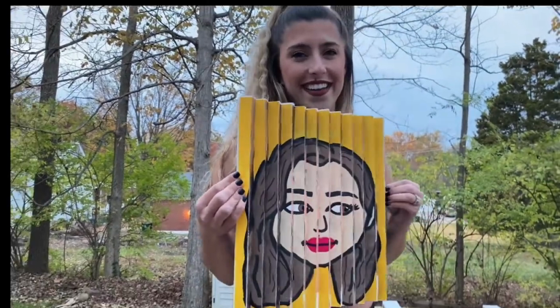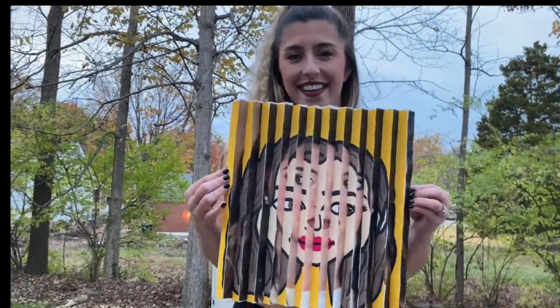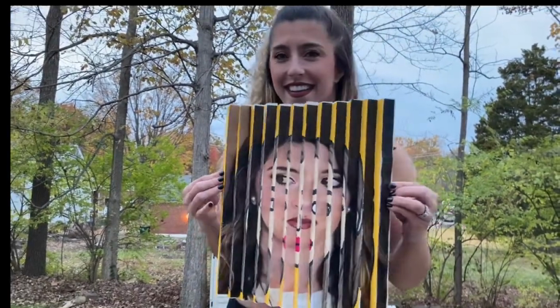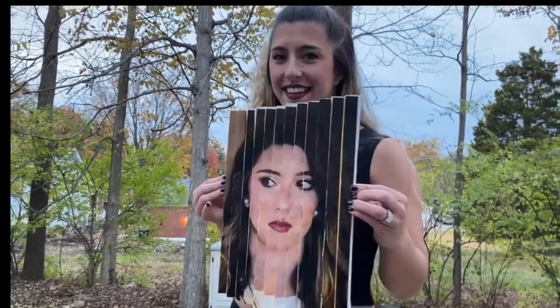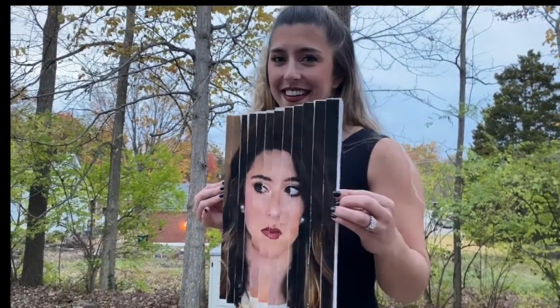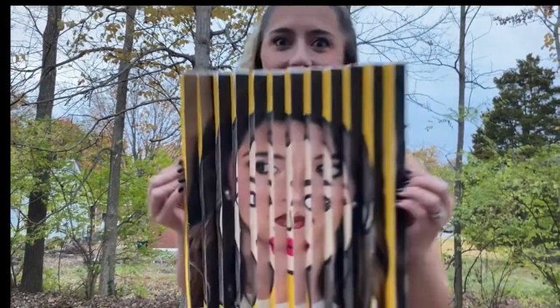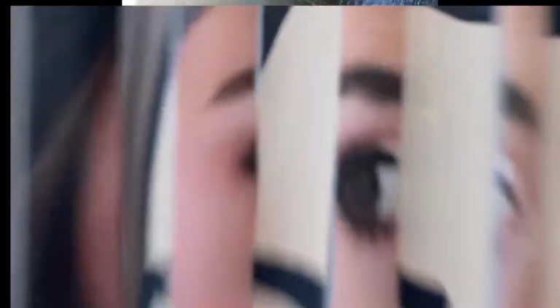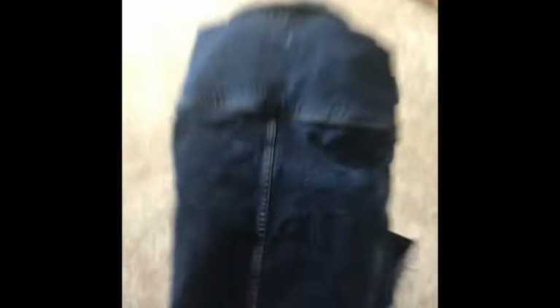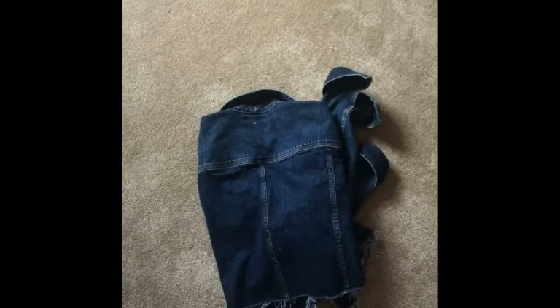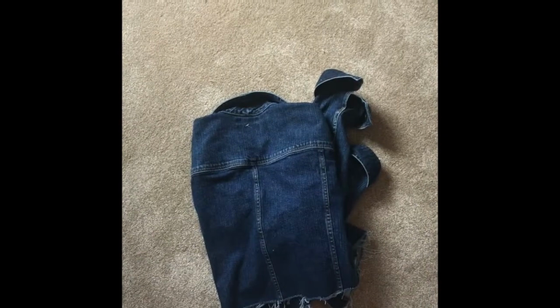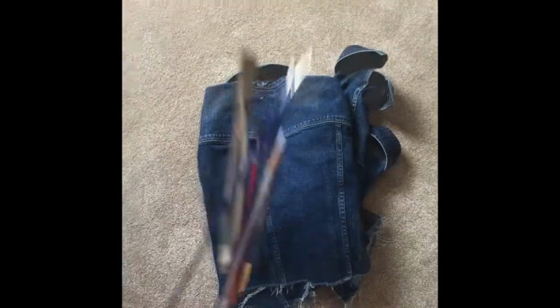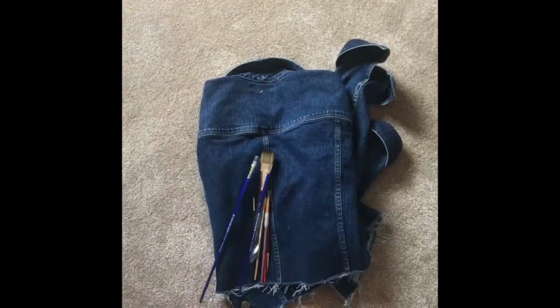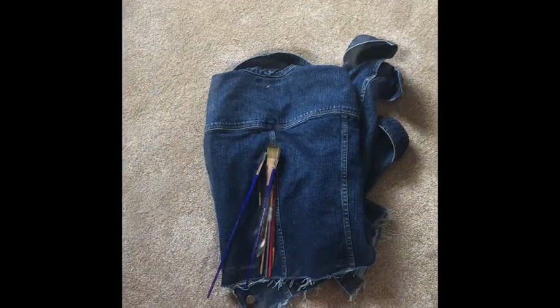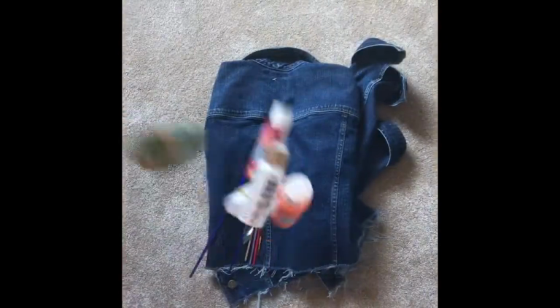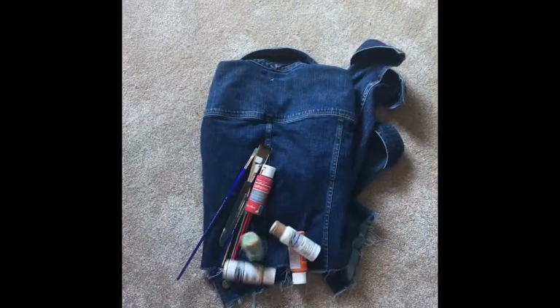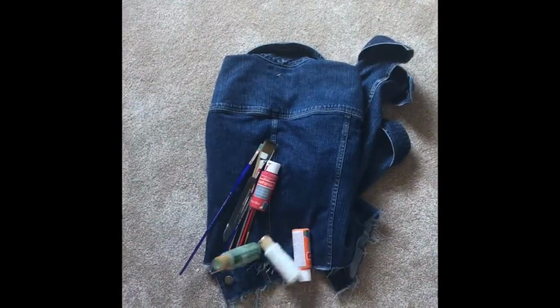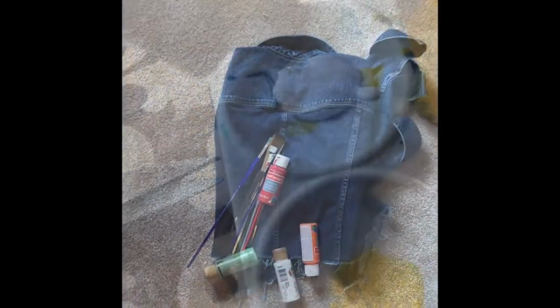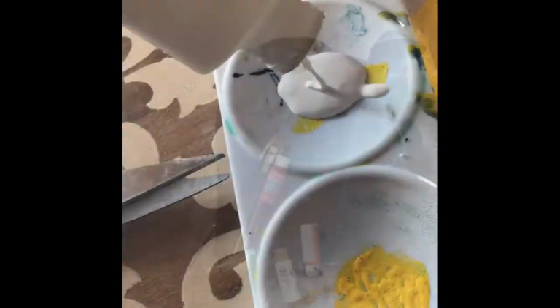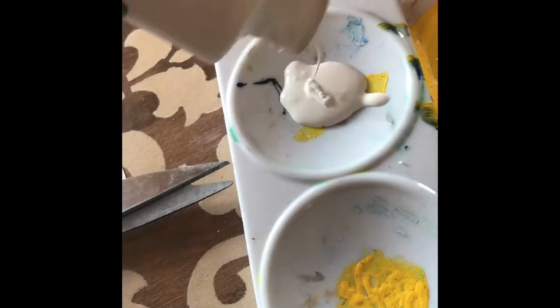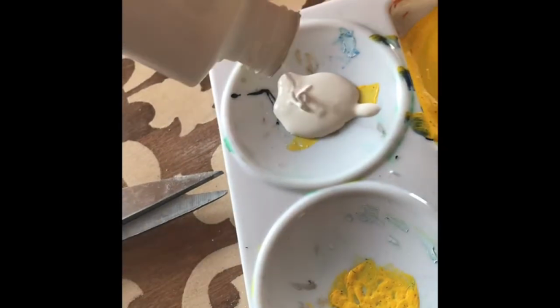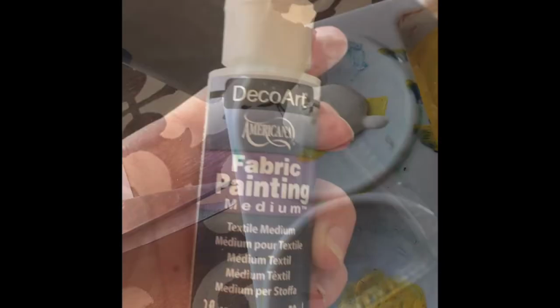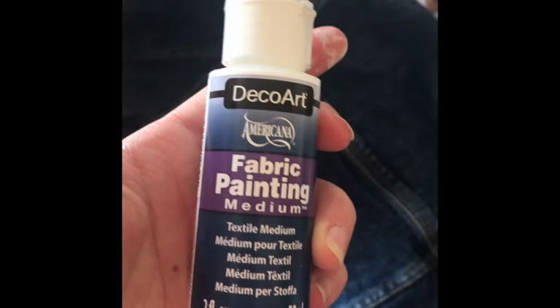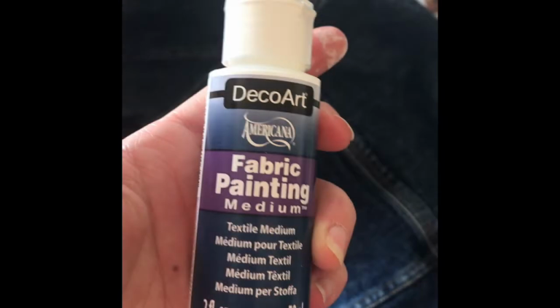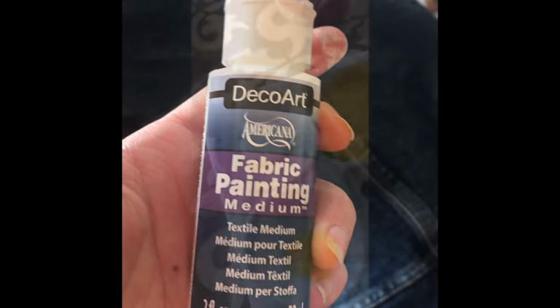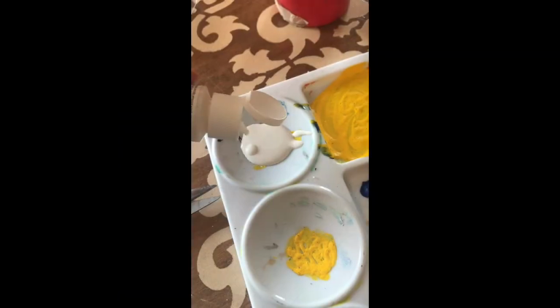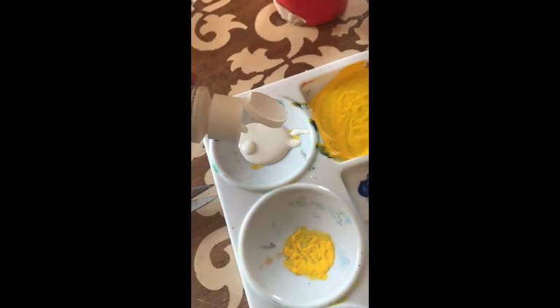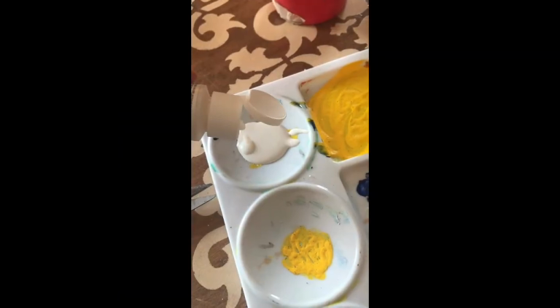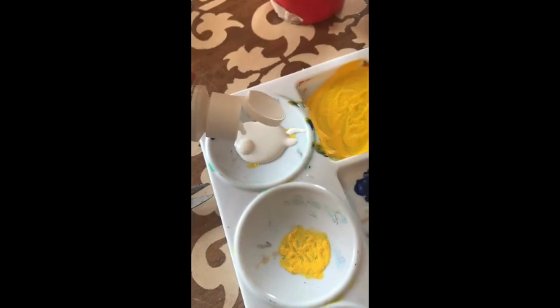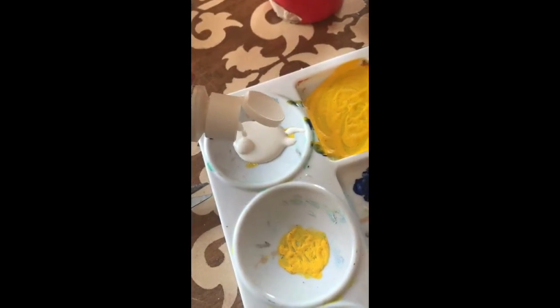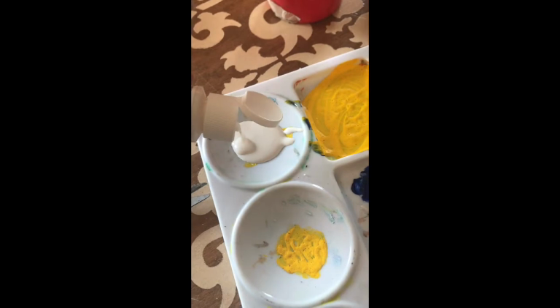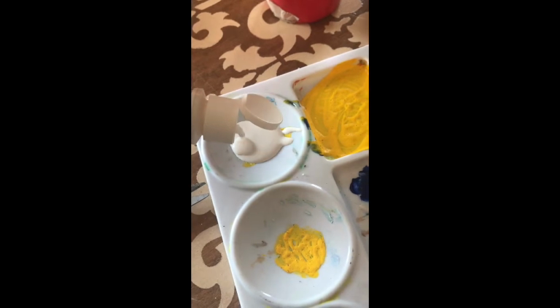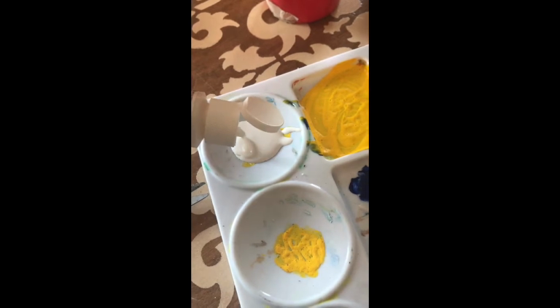For today's video I'm going to be explaining how I created my Joe Exotic jean jacket. I started off with an old jean jacket I got from the thrift store, some paint brushes, and some acrylic paint. For every jean jacket I paint I always use acrylic paint, and then I add in fabric medium.